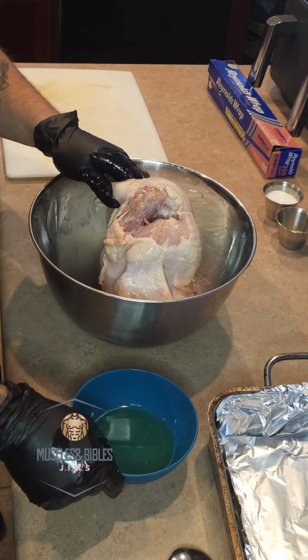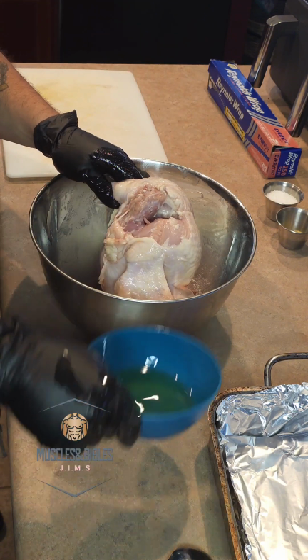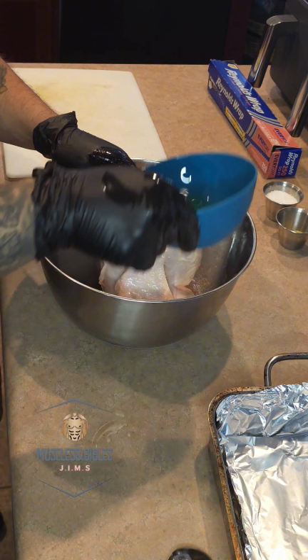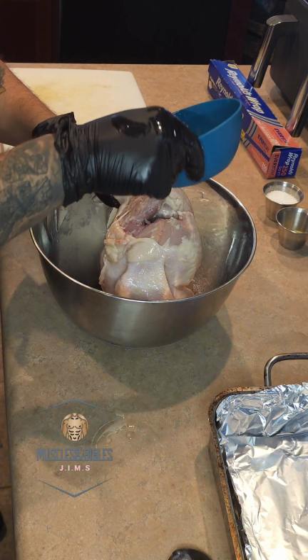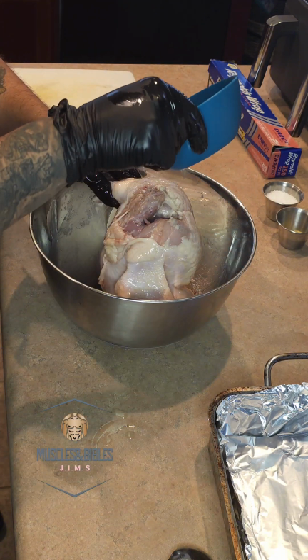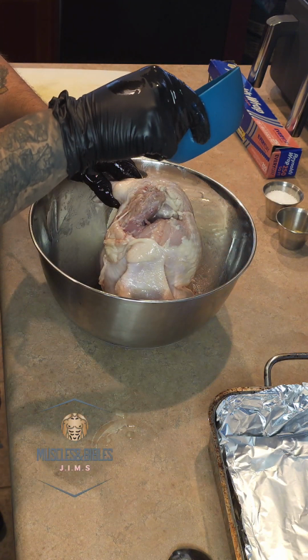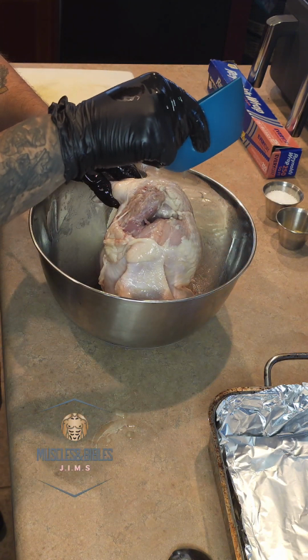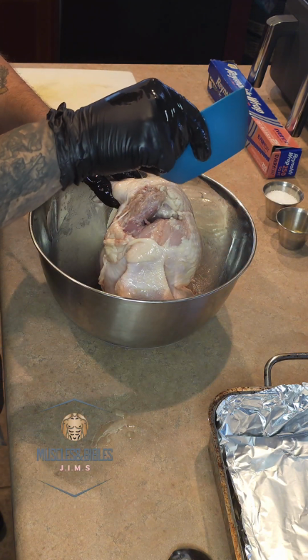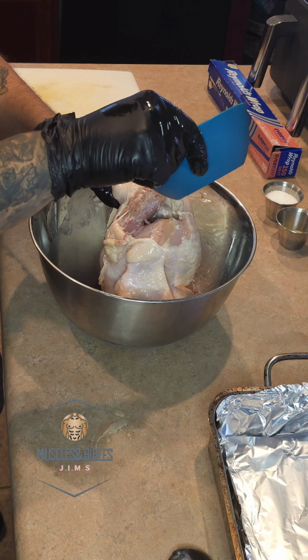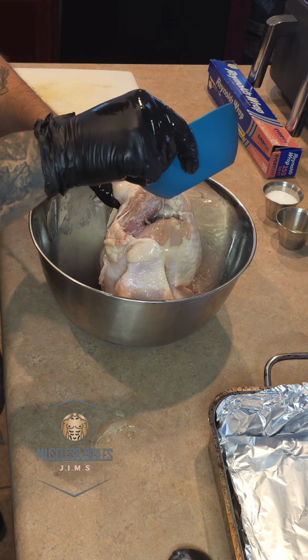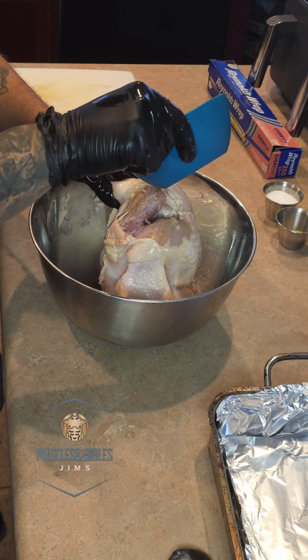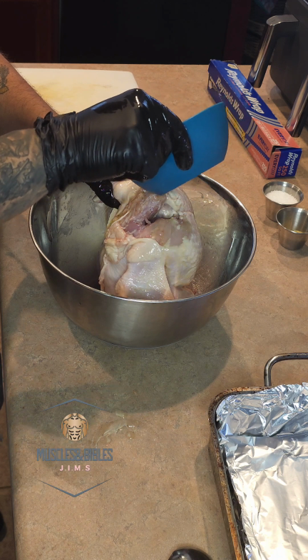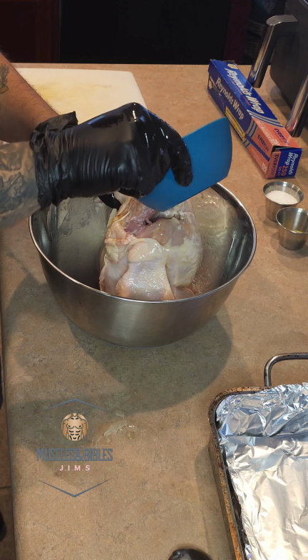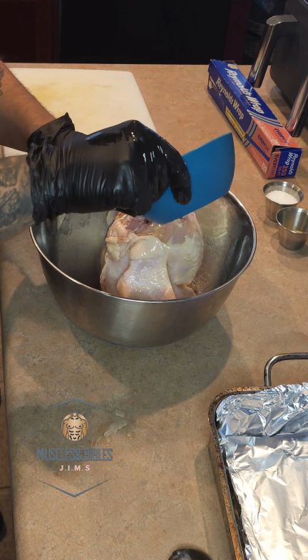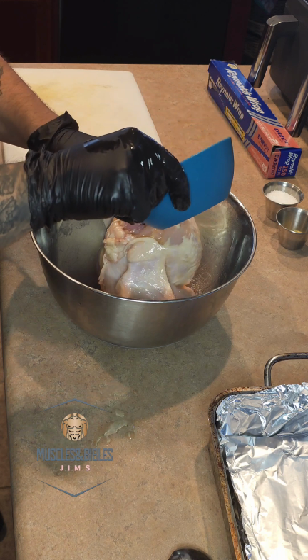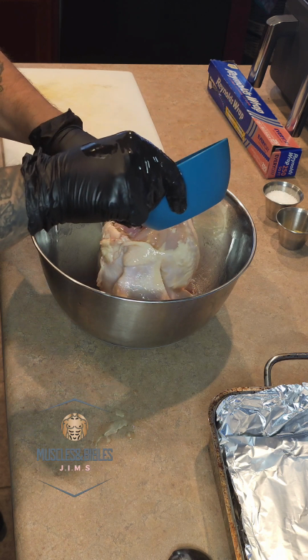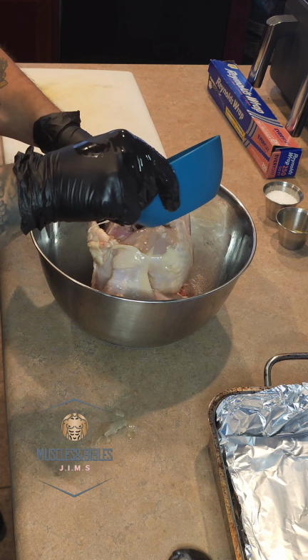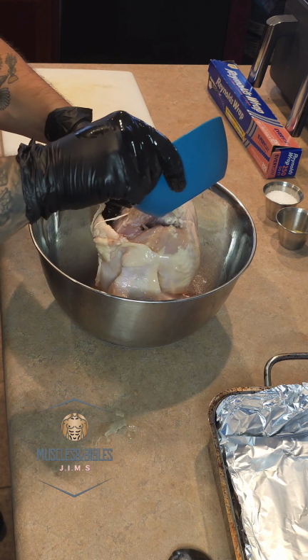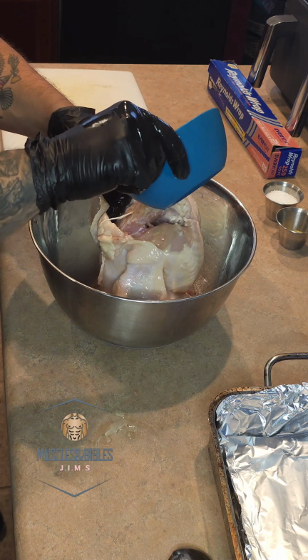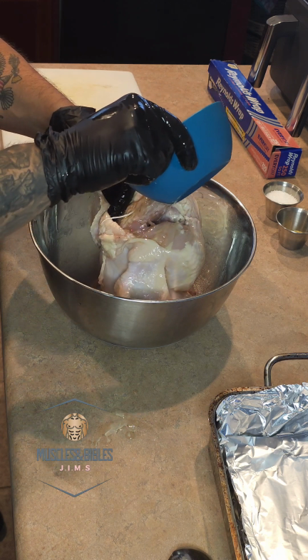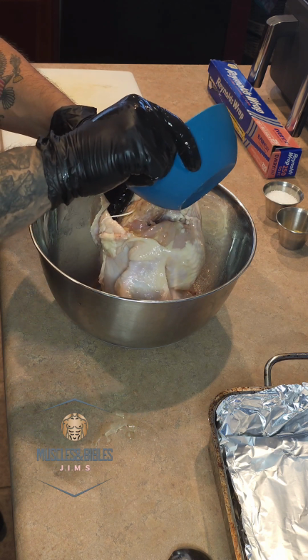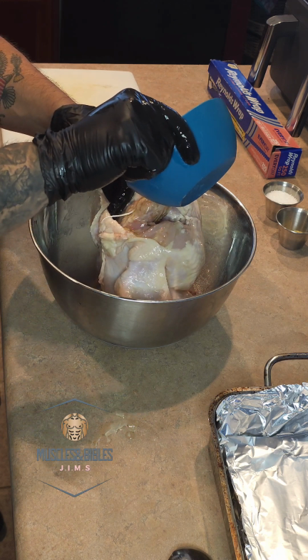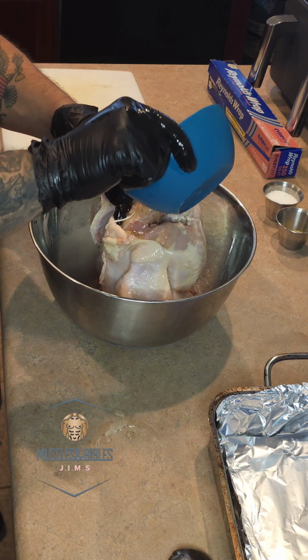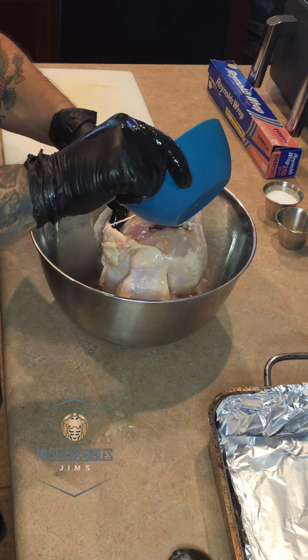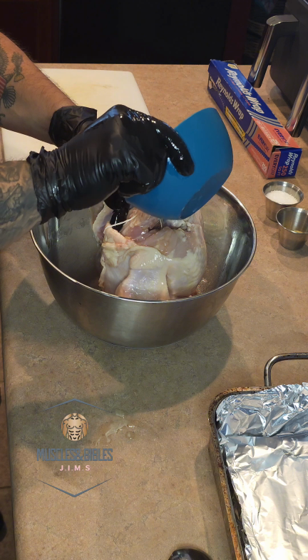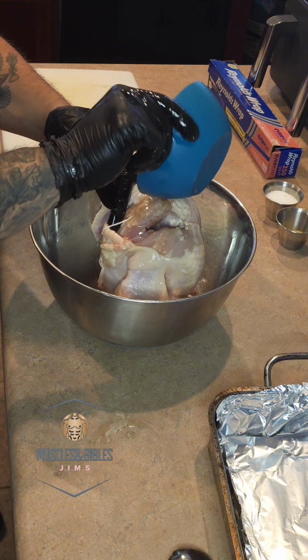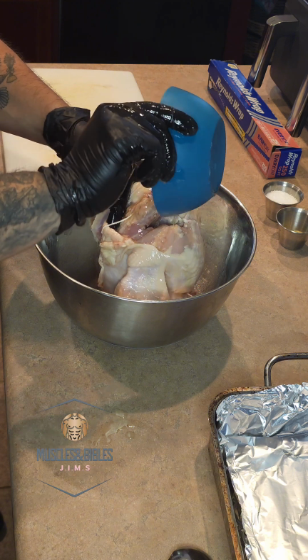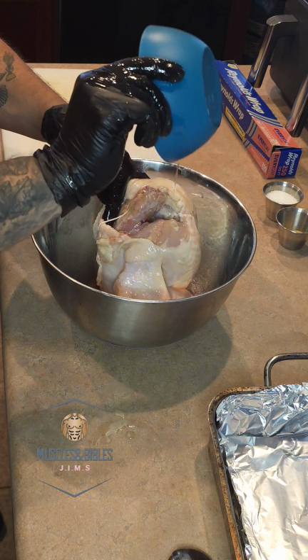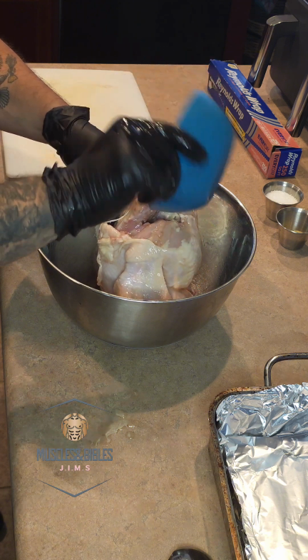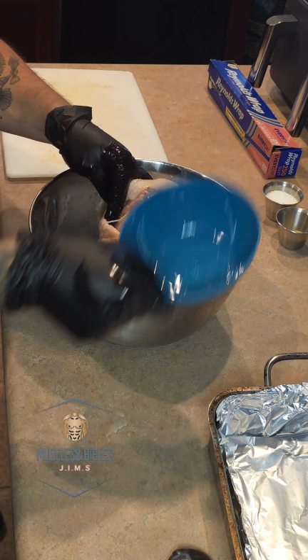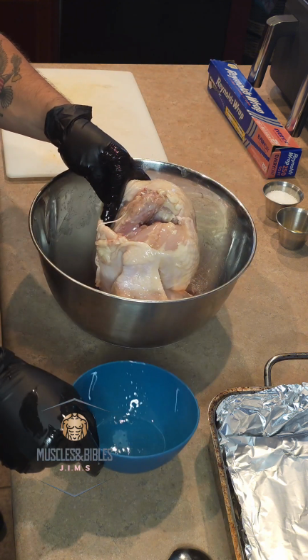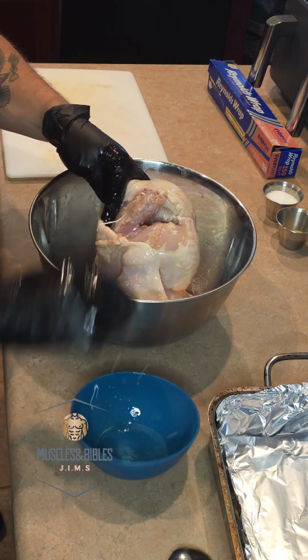Make sure you lather up every single part inside and out of this chicken so that every bite is flavorful and you get a crispy skin that is superior to anything that you've put in your mouth.